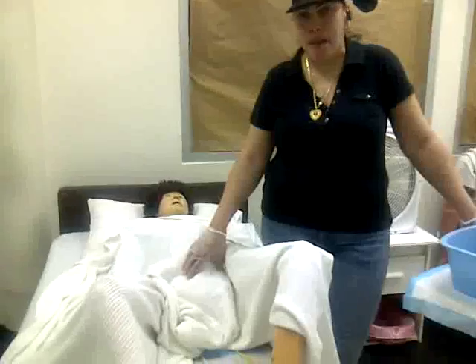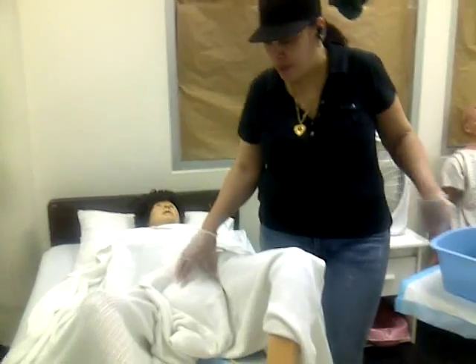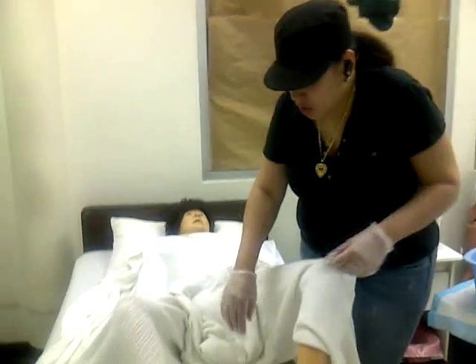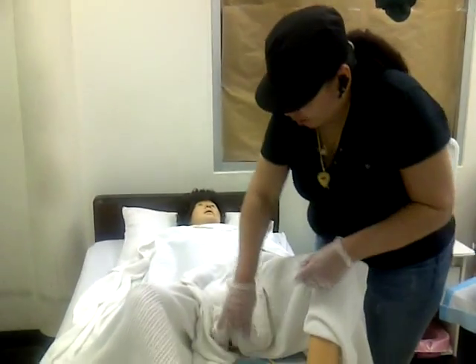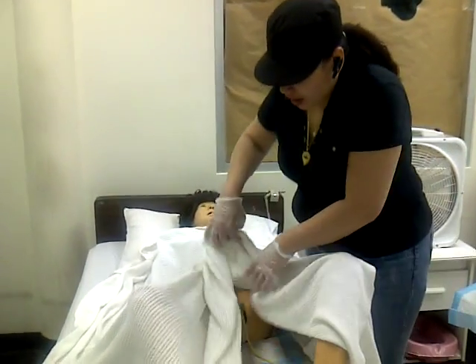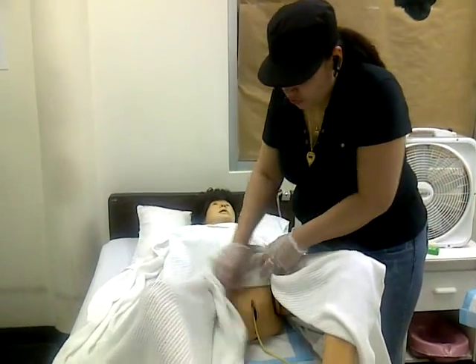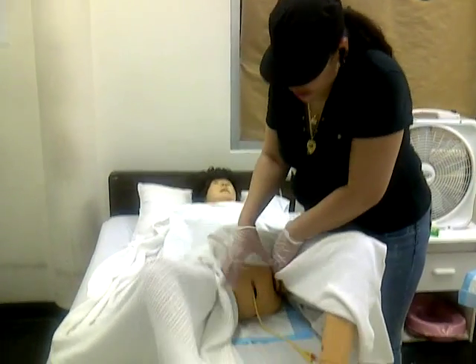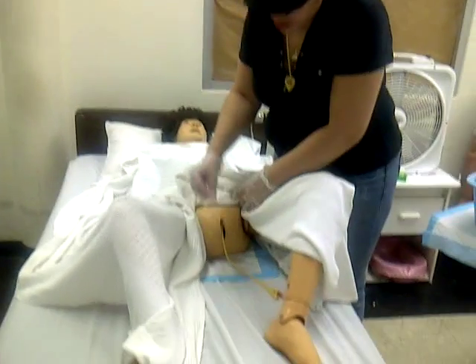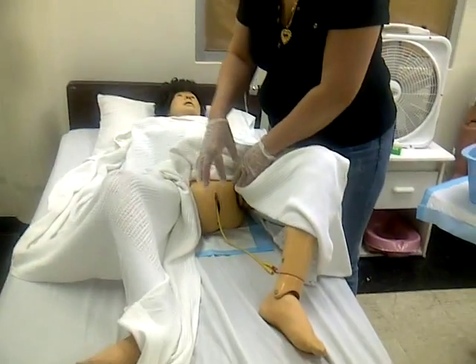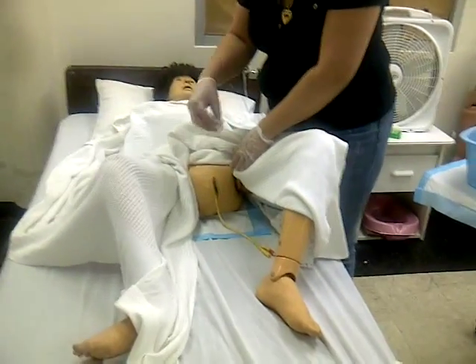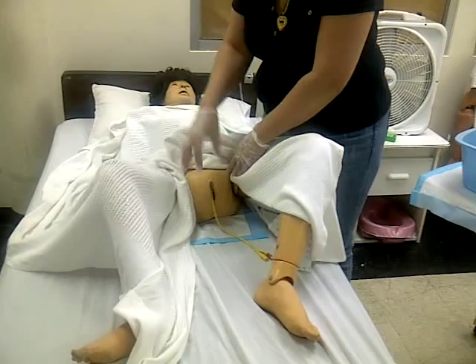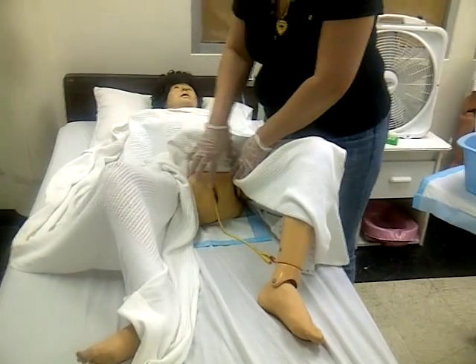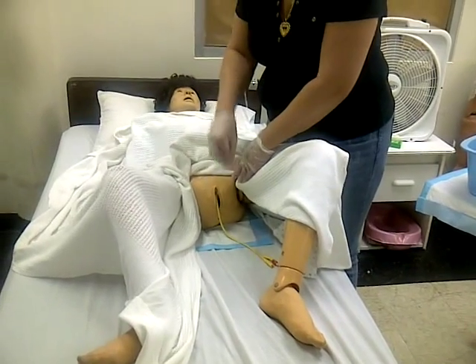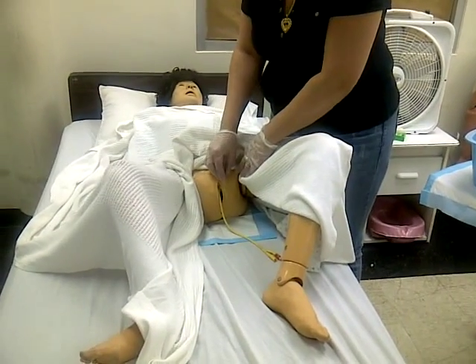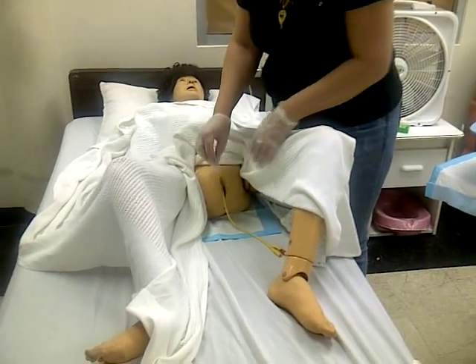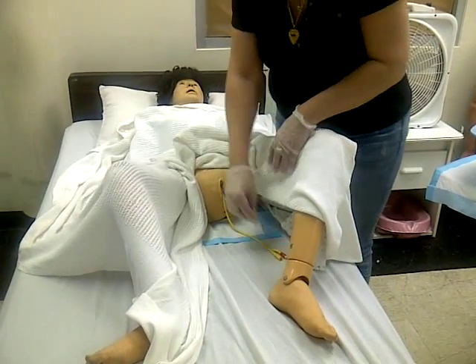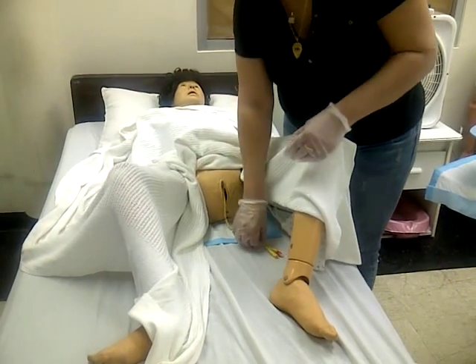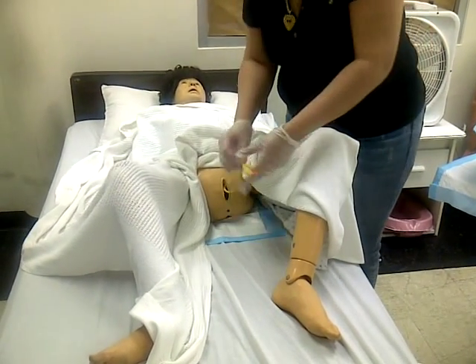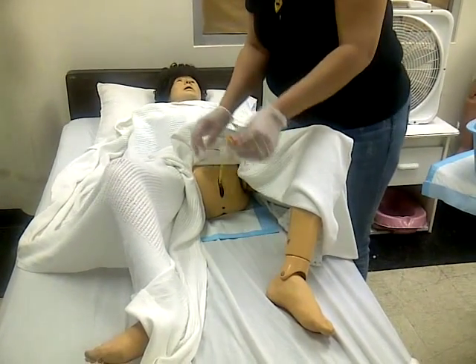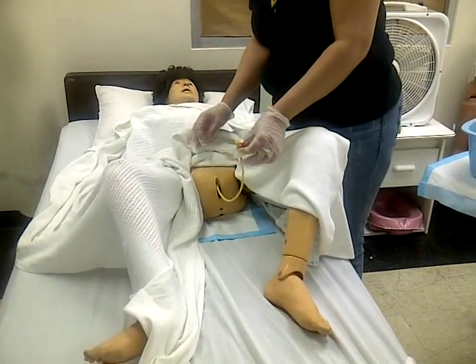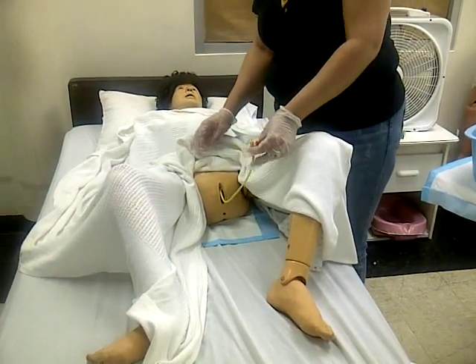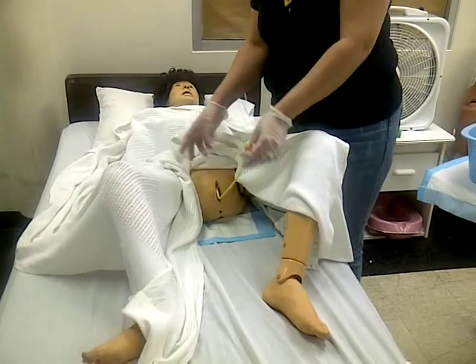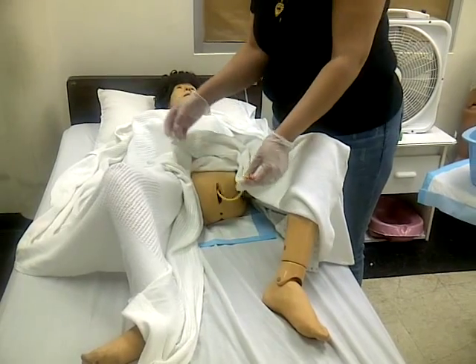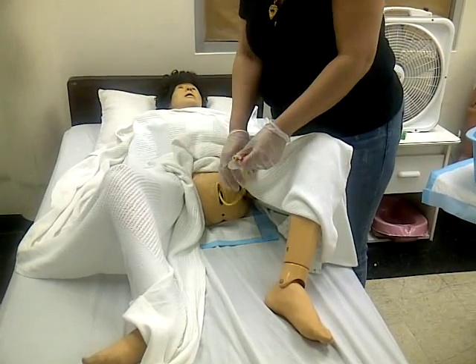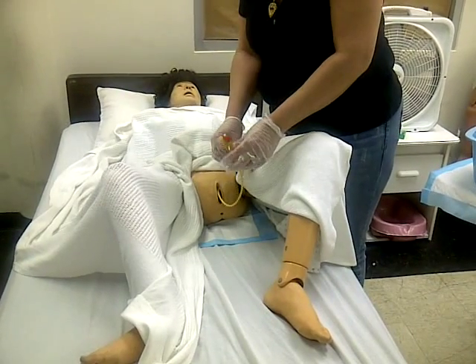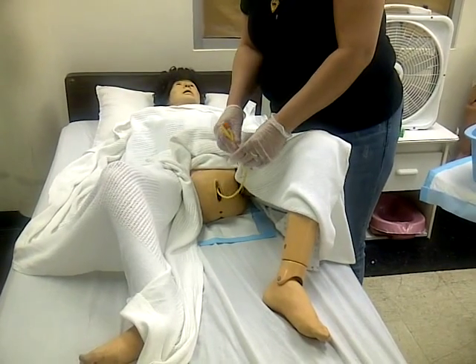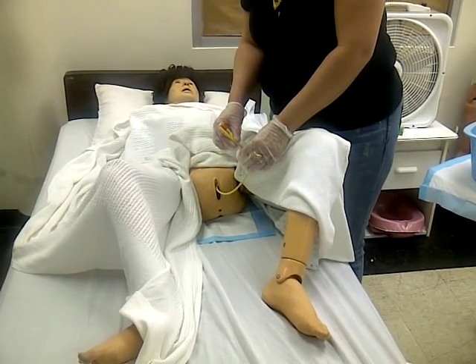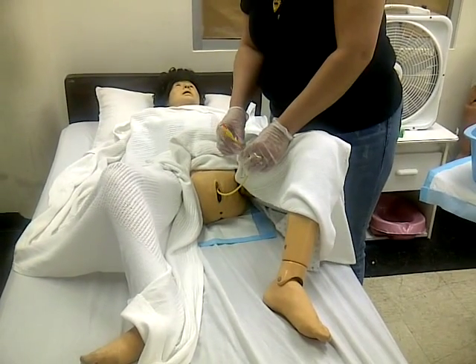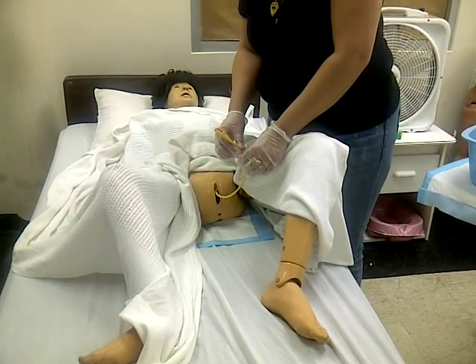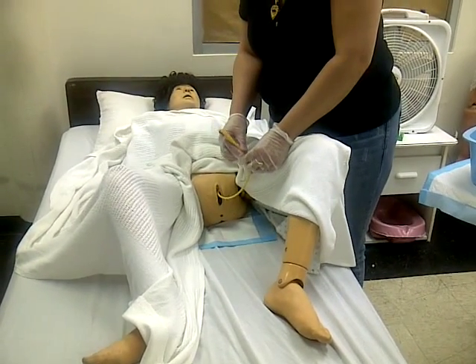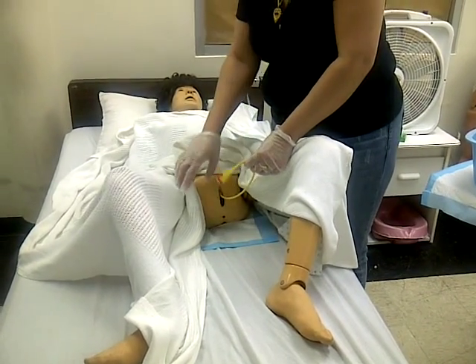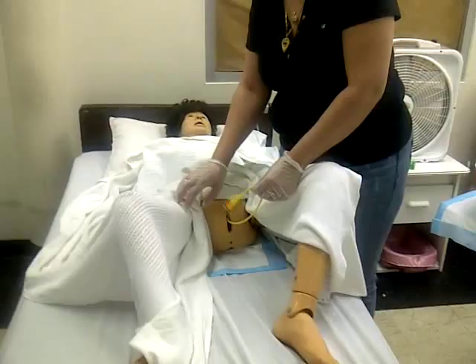Alright, so now, after you've cleansed, rinsed, and dried — now the catheter cannot stay like this, suspended in time. You have to secure the catheter to the thigh.